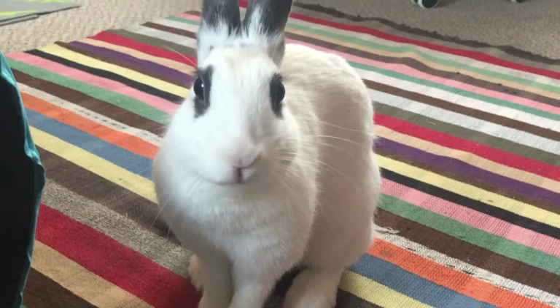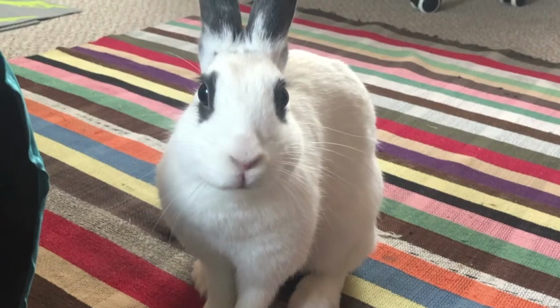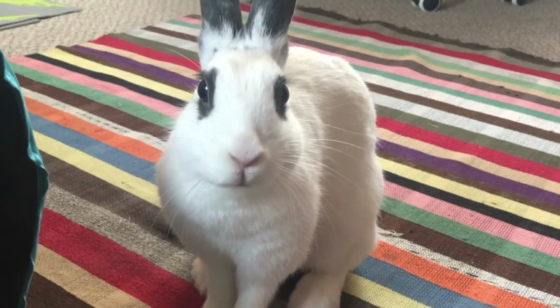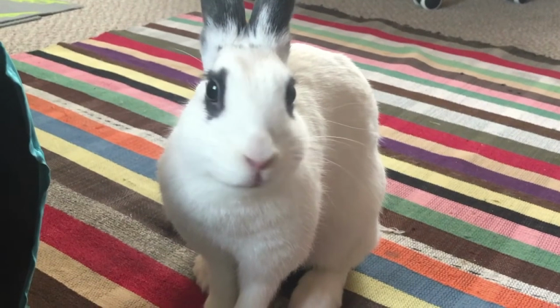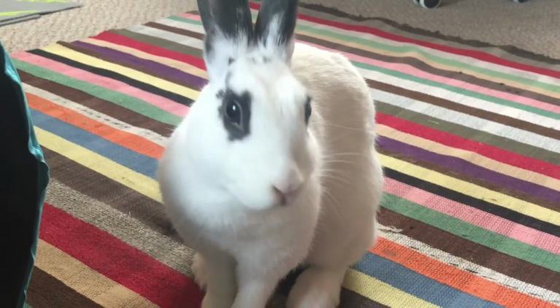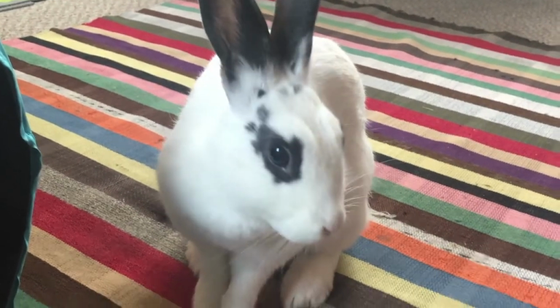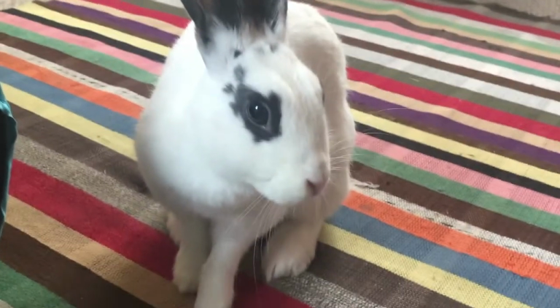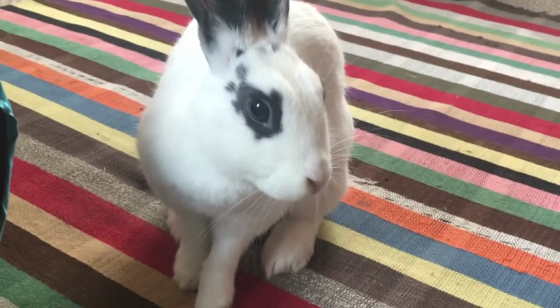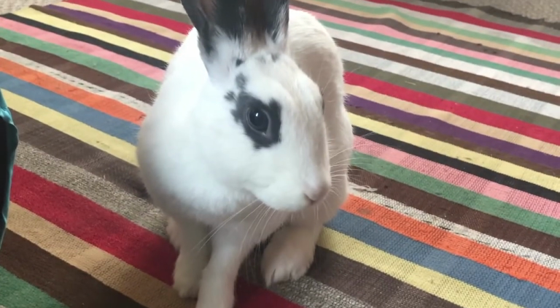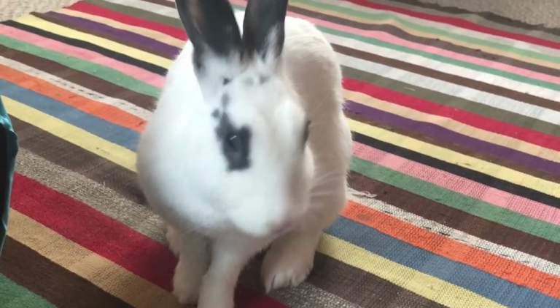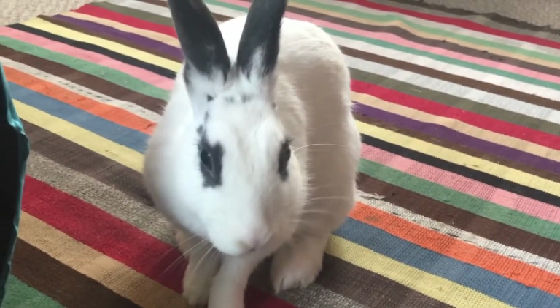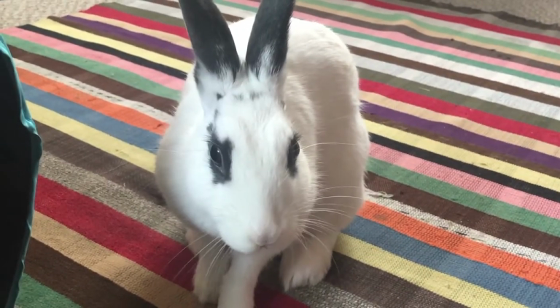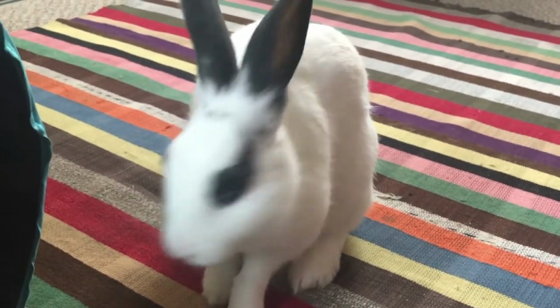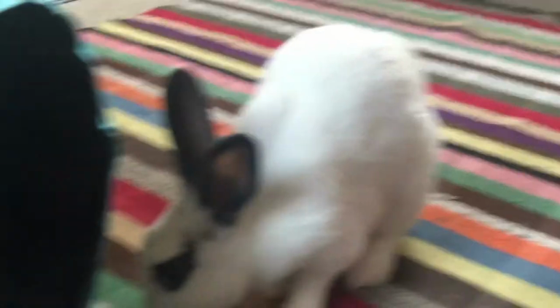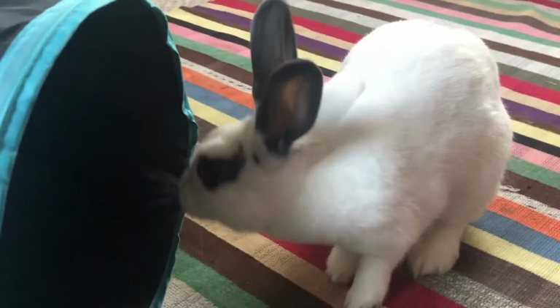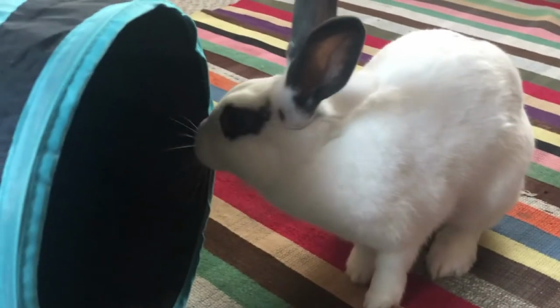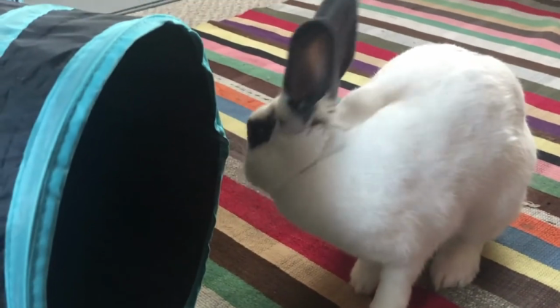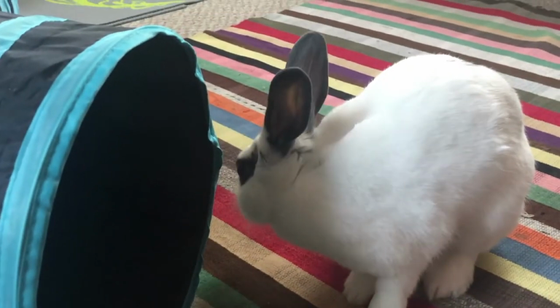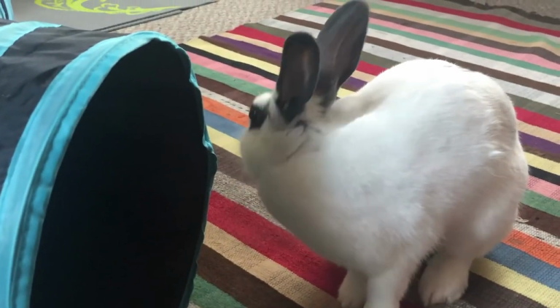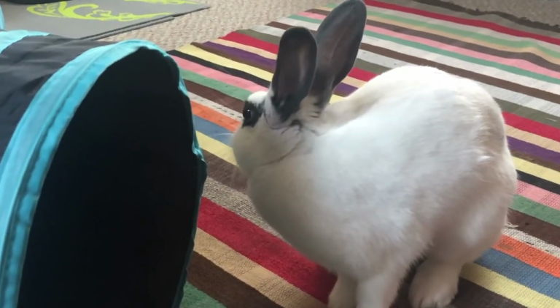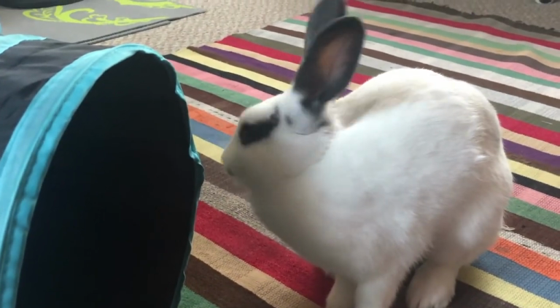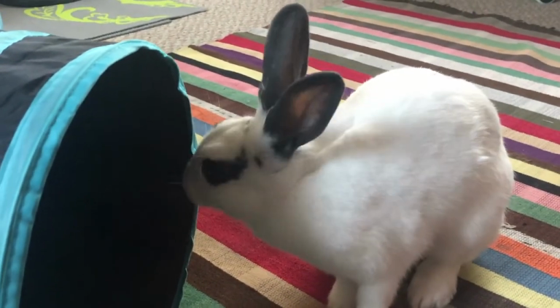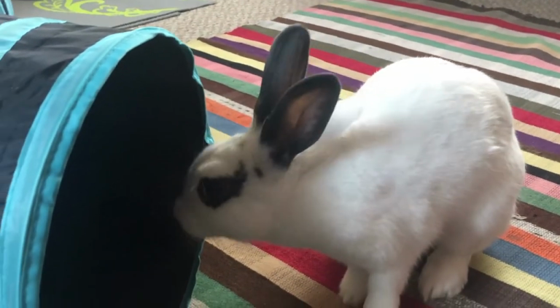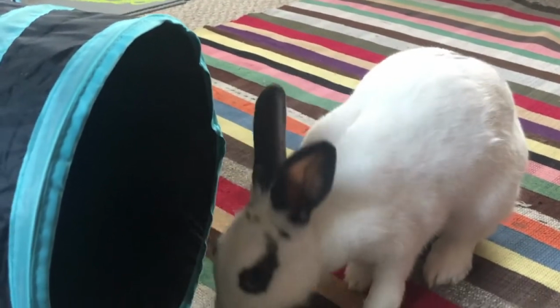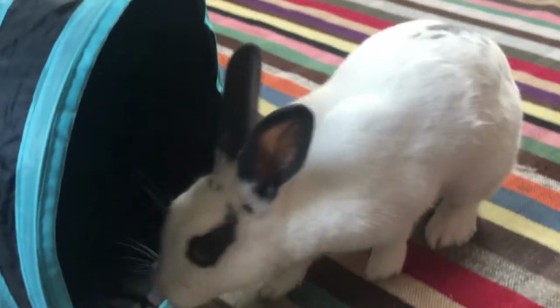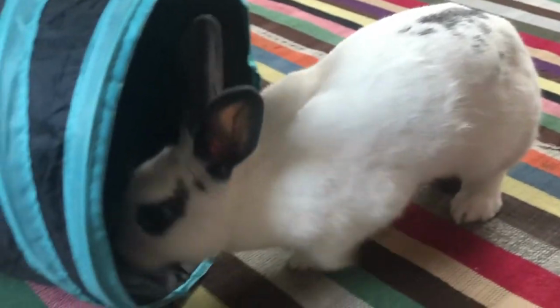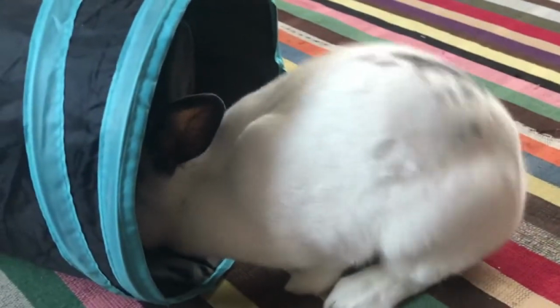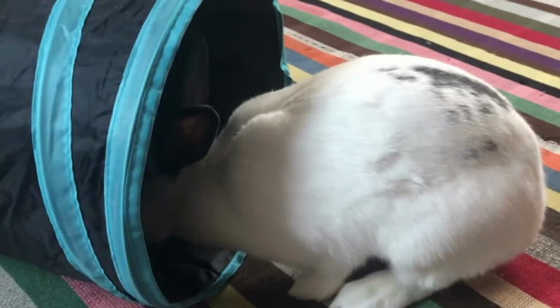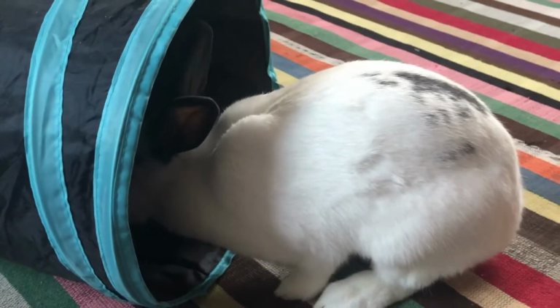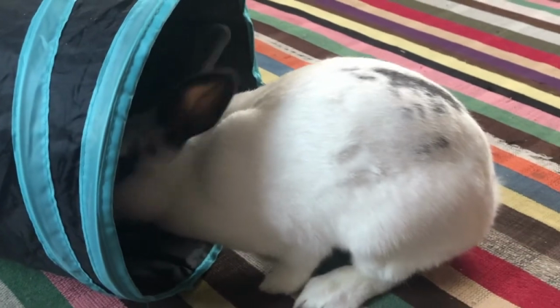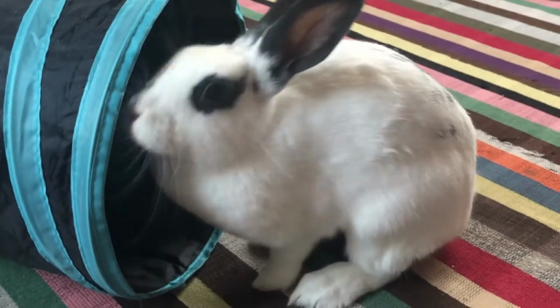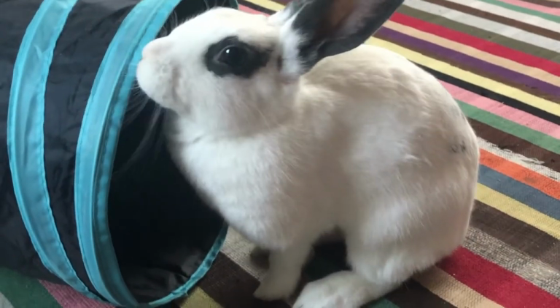Hi guys! I hope you're all doing well. In this video I wanted to show you 5 different toys that are great to stimulate your bunny's brain. These are by no means sponsored — I just really like them and wanted to share them with you.